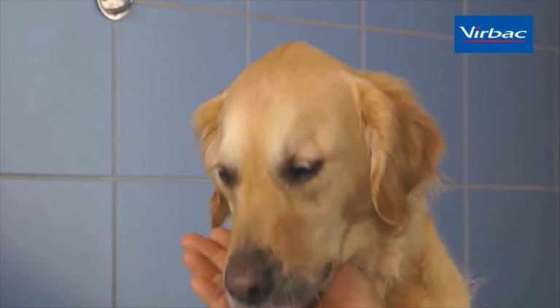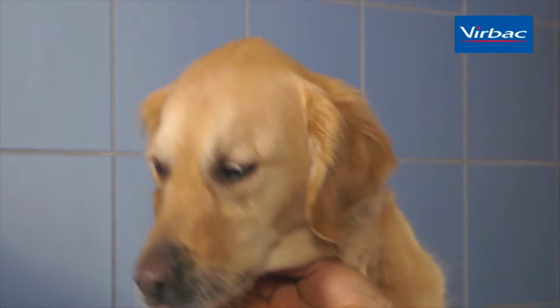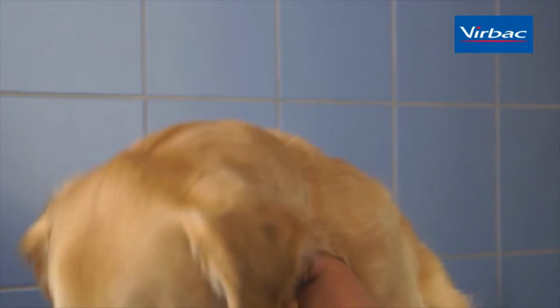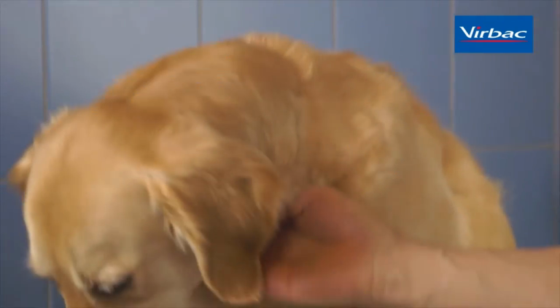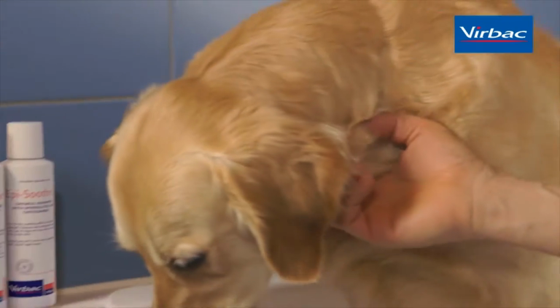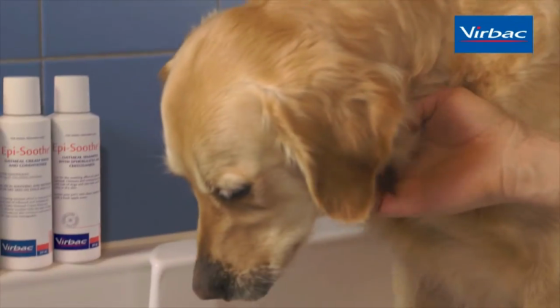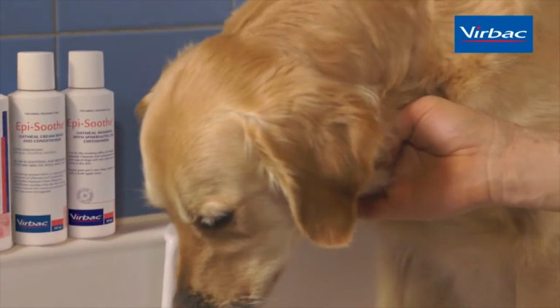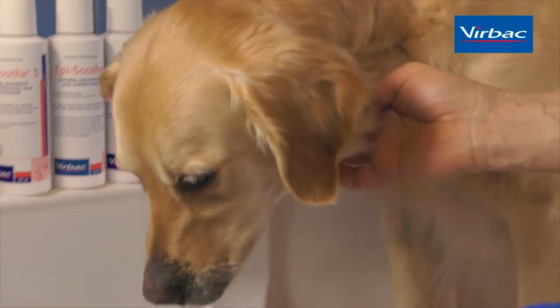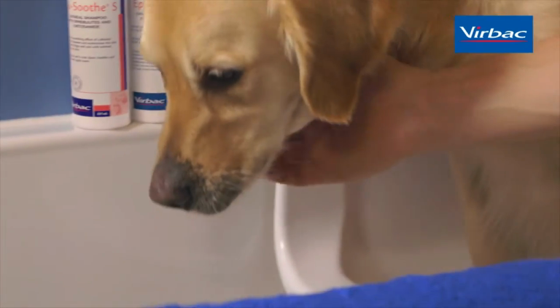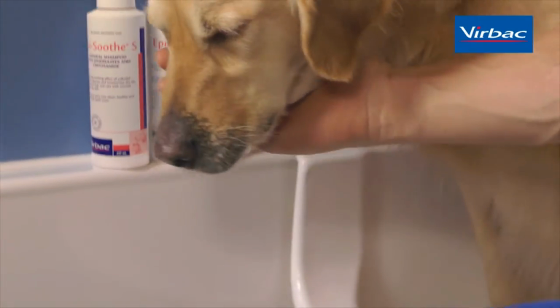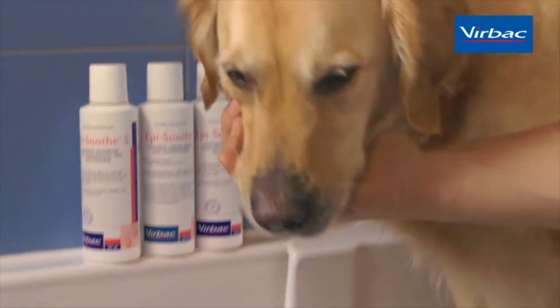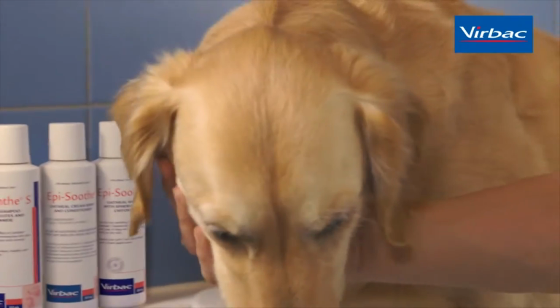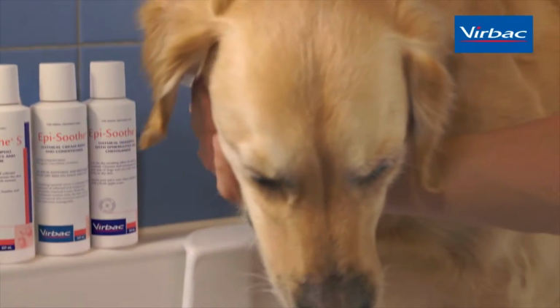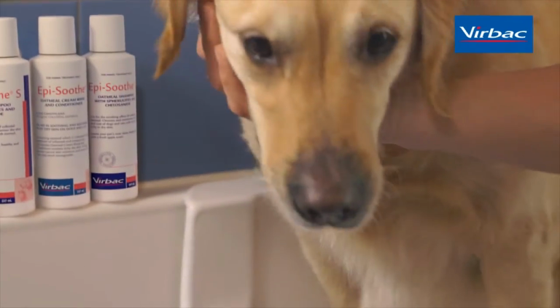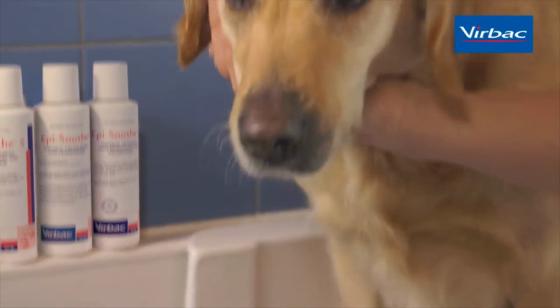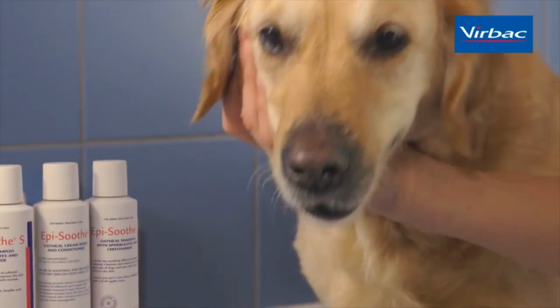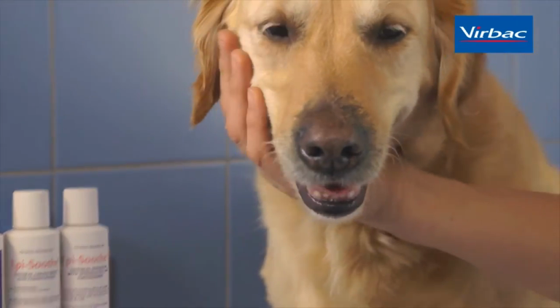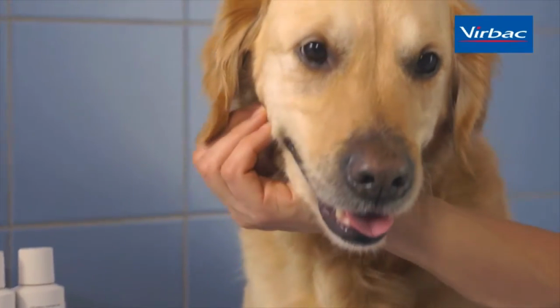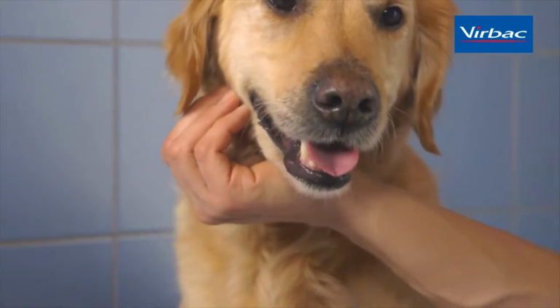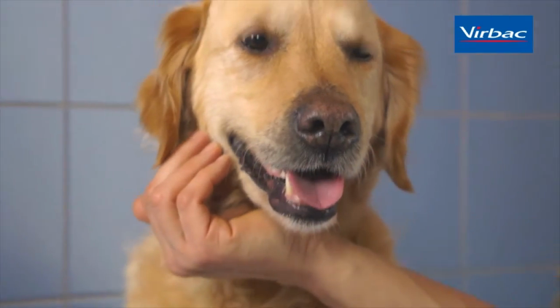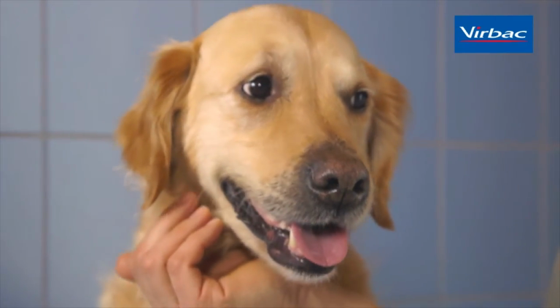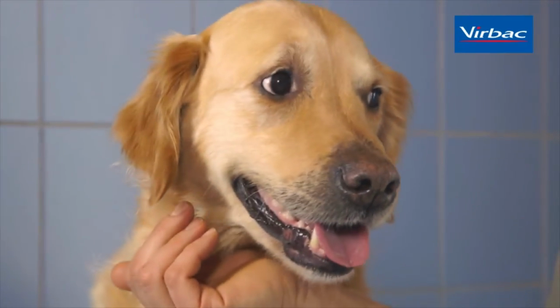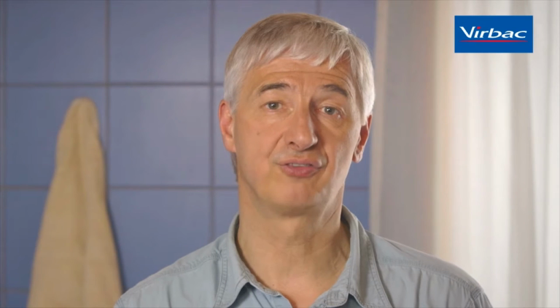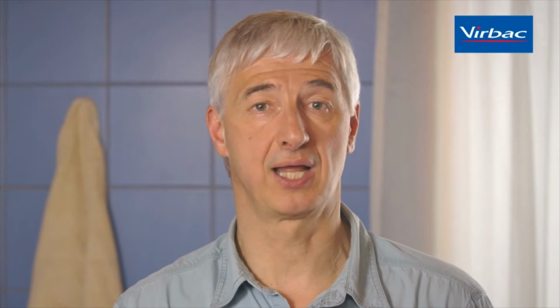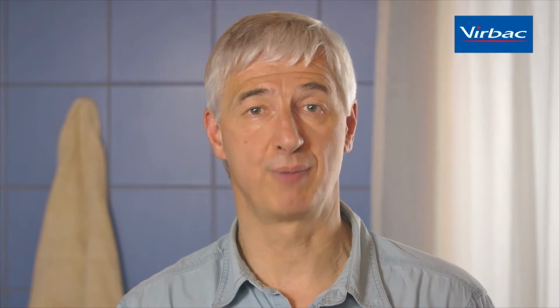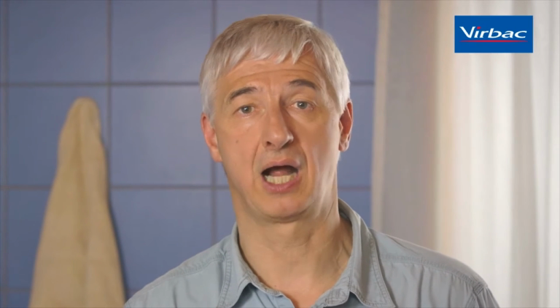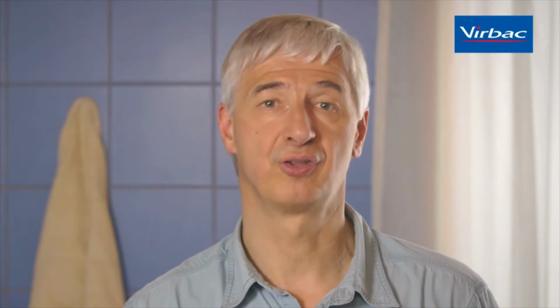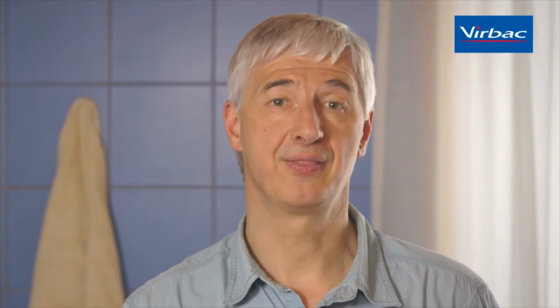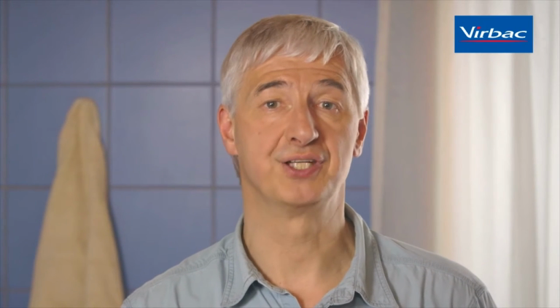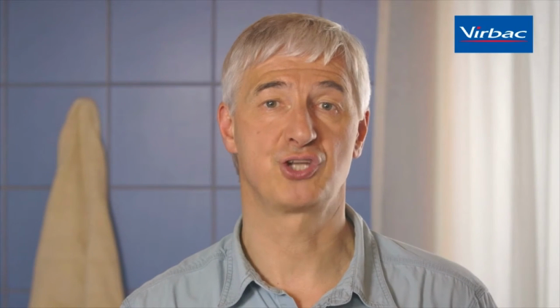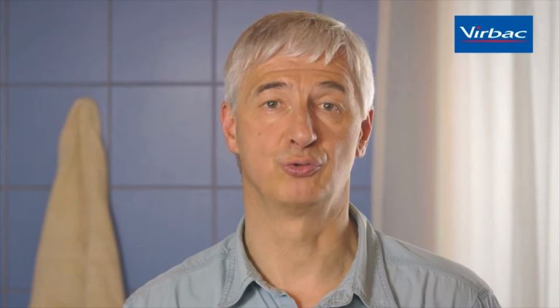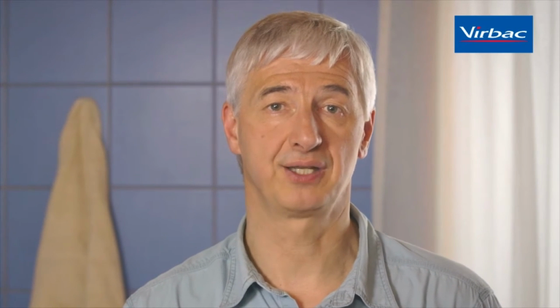Normal dogs don't need to be shampooed at all, but many dogs have skin diseases that greatly benefit from regular shampoo therapy. And even normal dogs sometimes roll in things that we don't like to smell in our houses, and thus need to be shampooed to be cleaned.